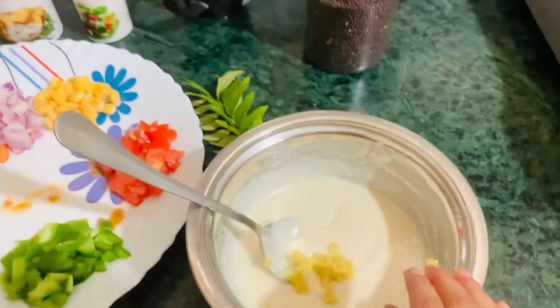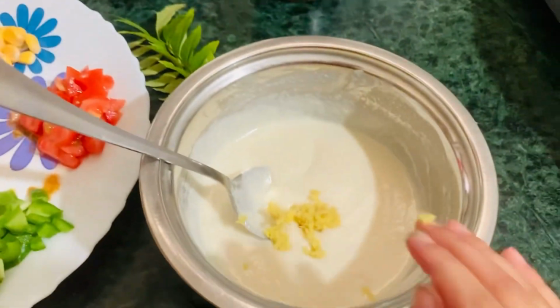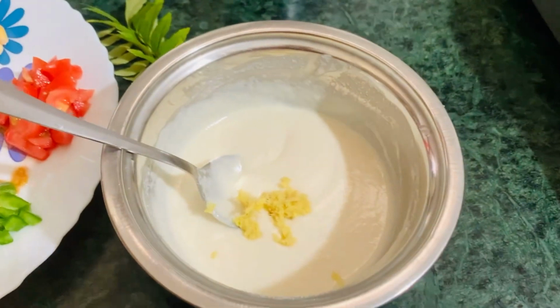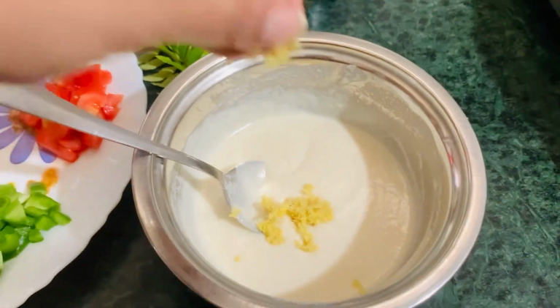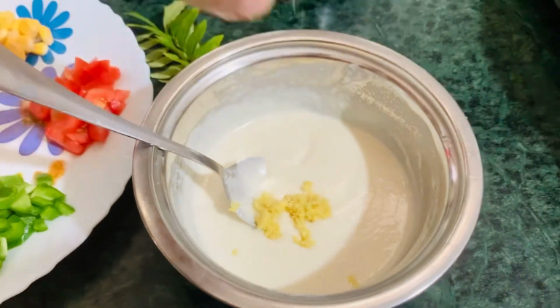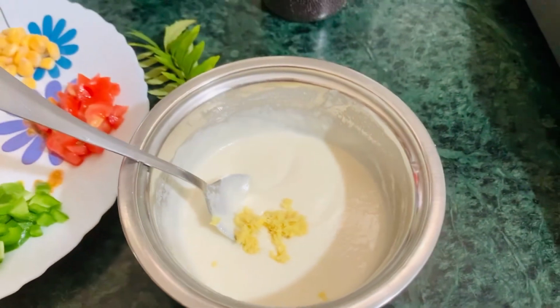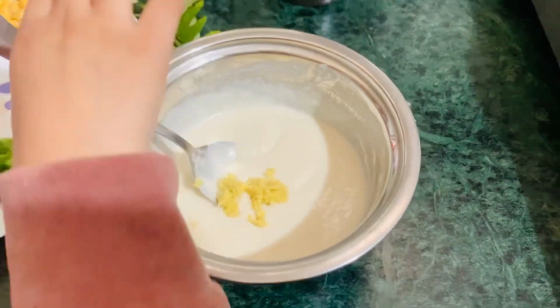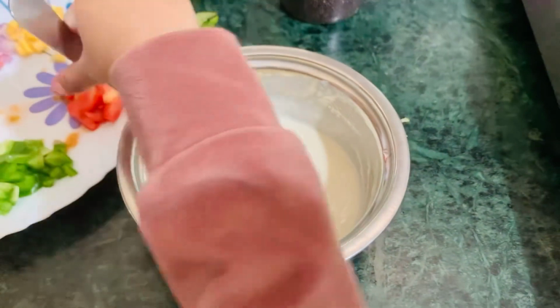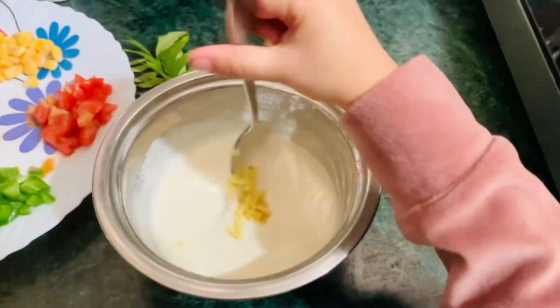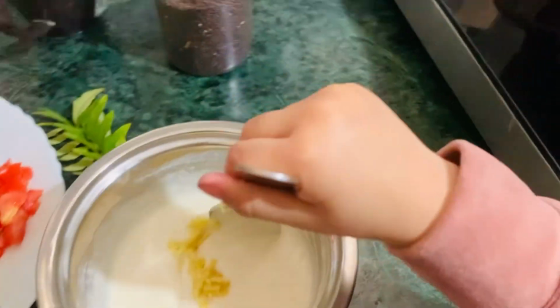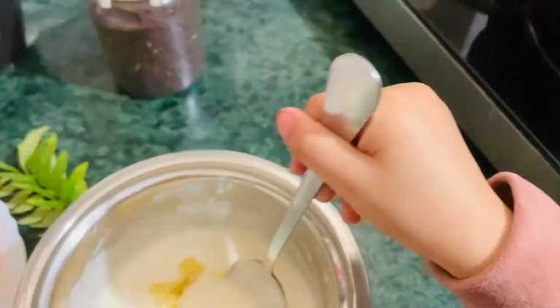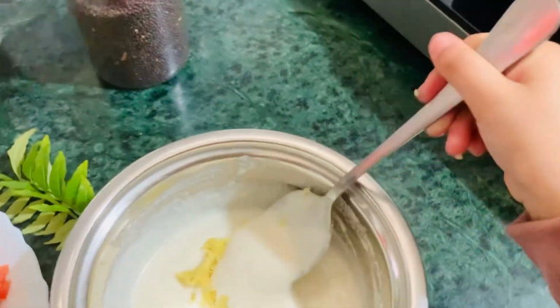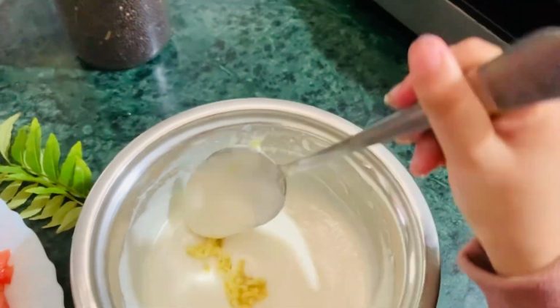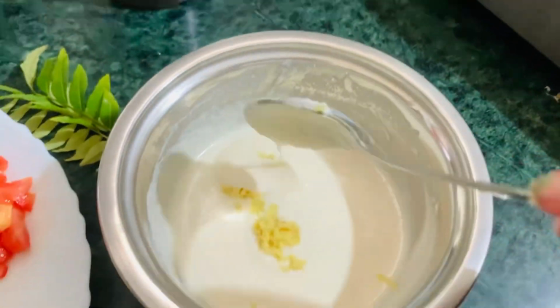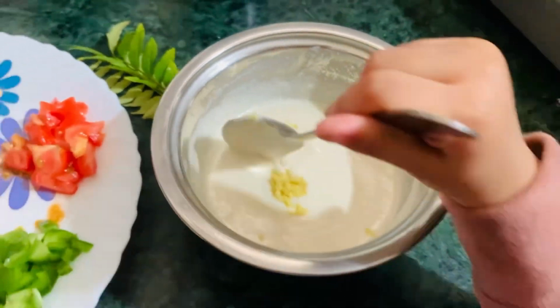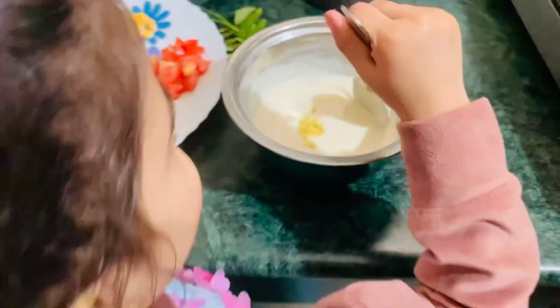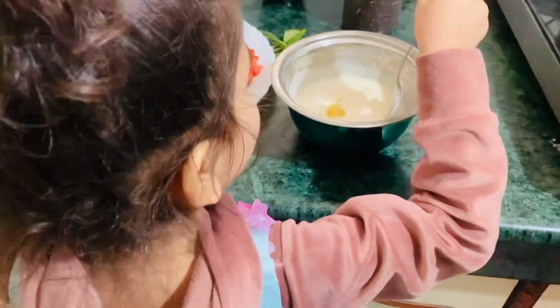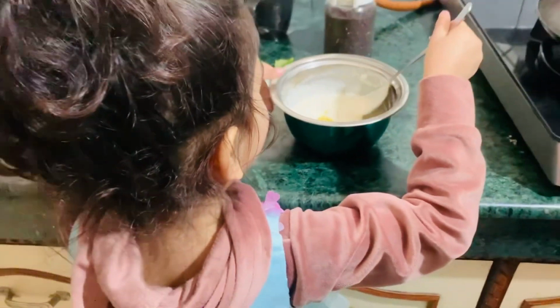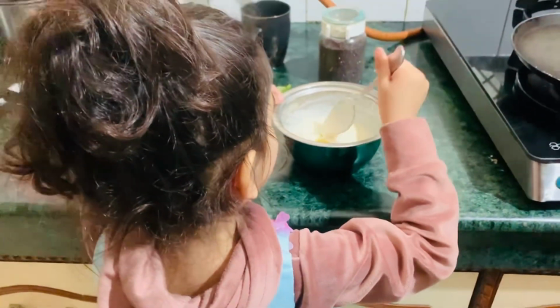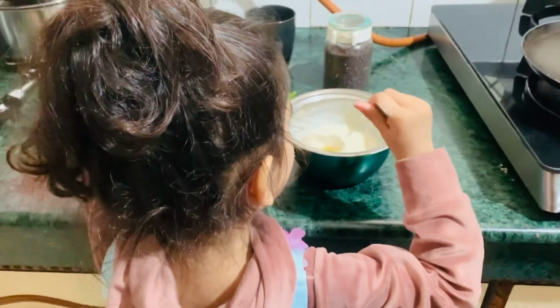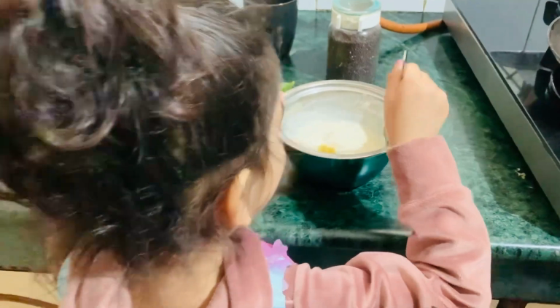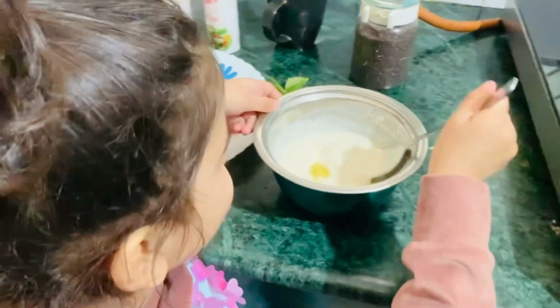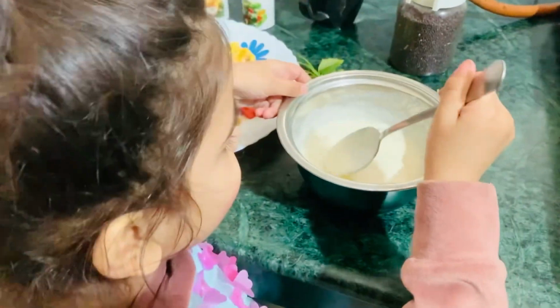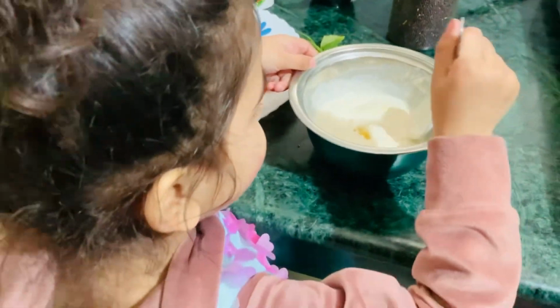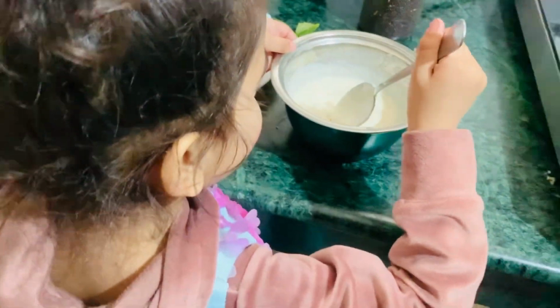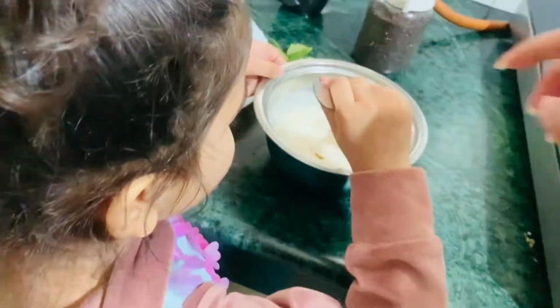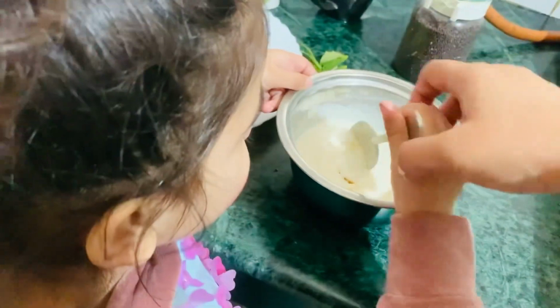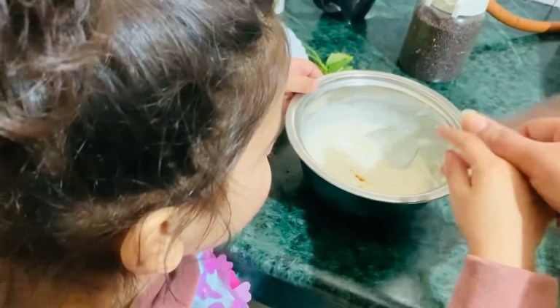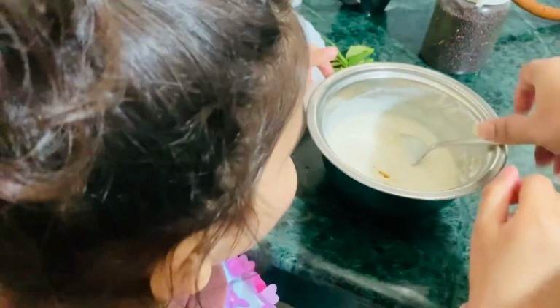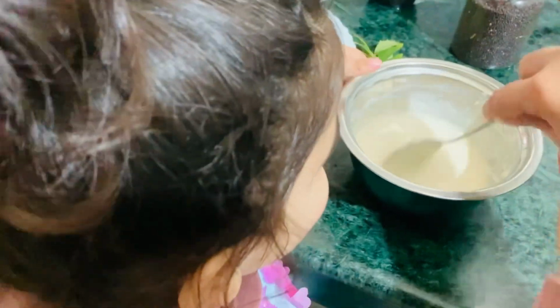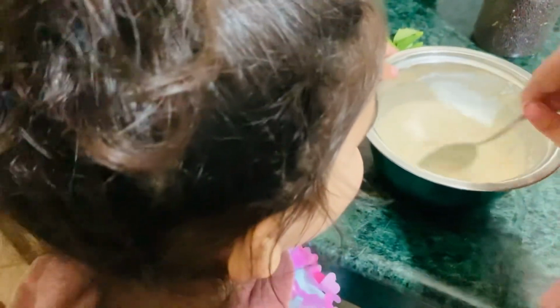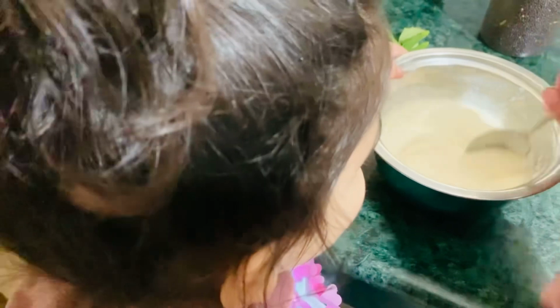Let's mix it well. Mix this well. It's good.